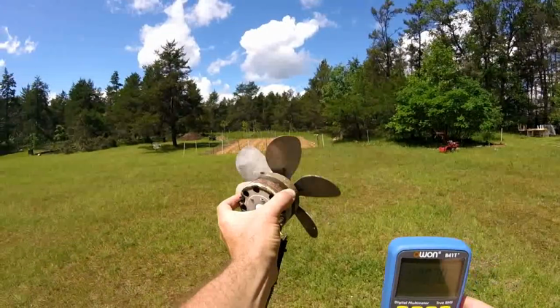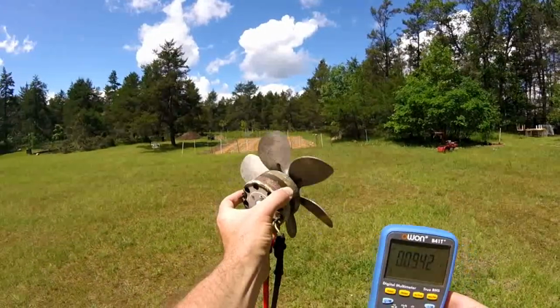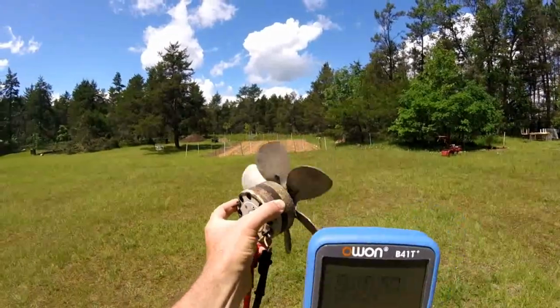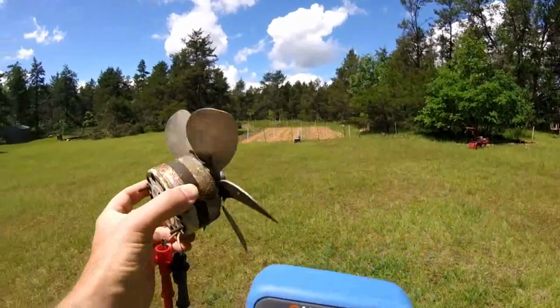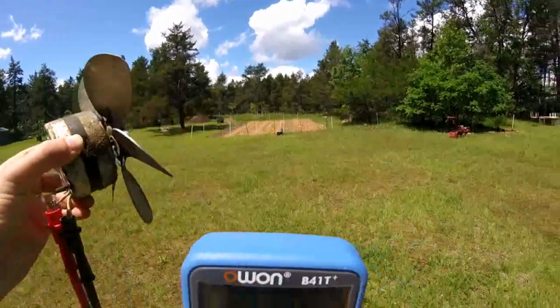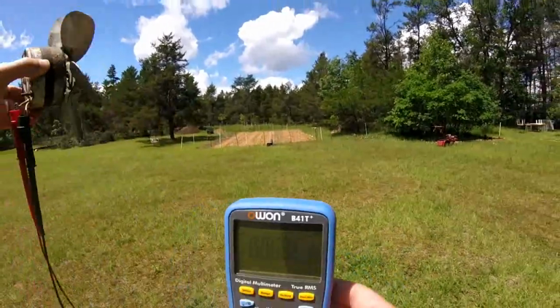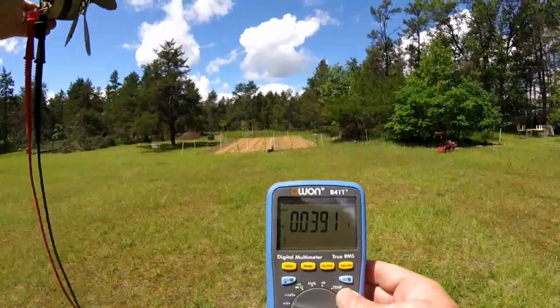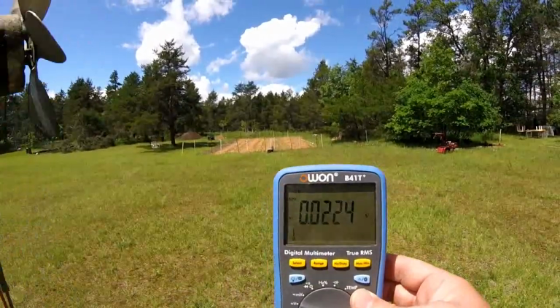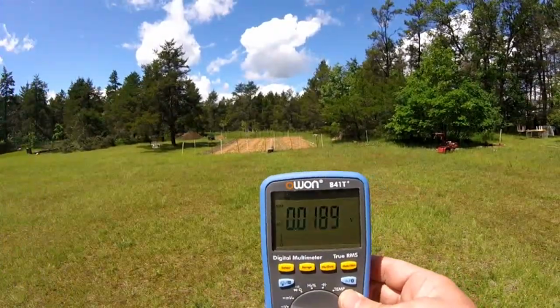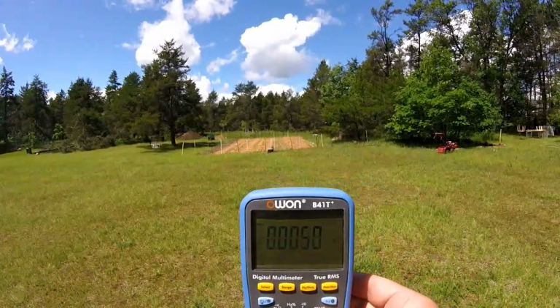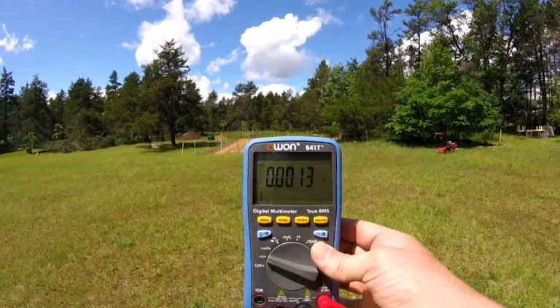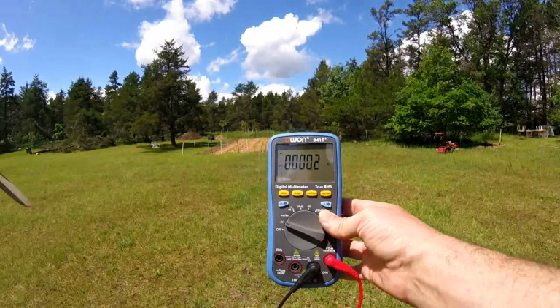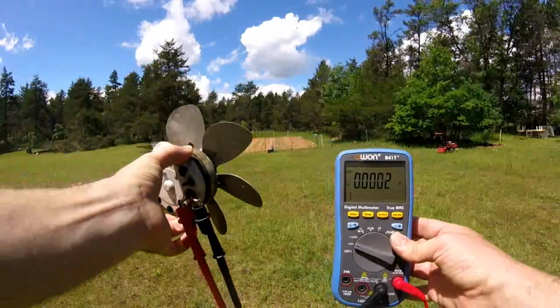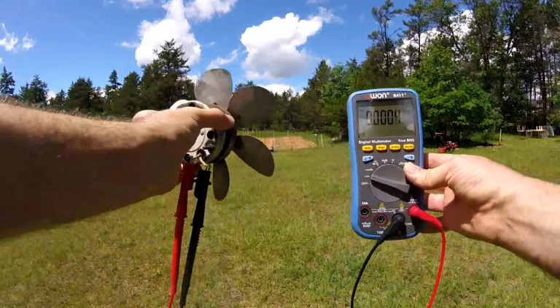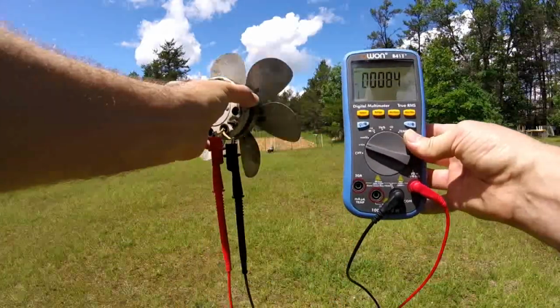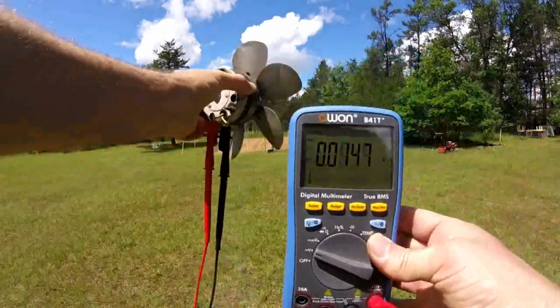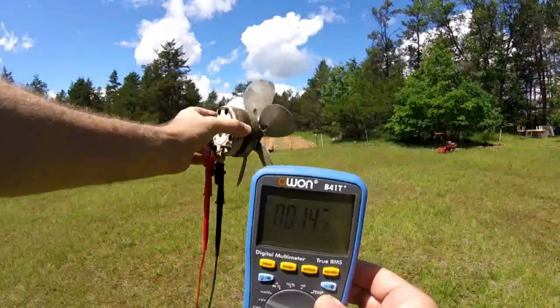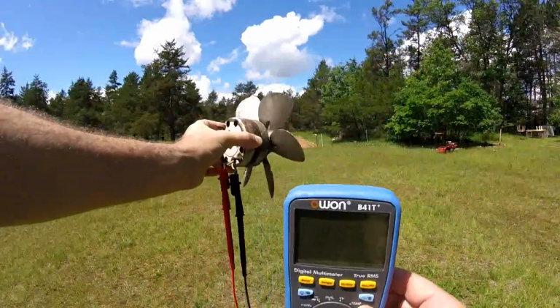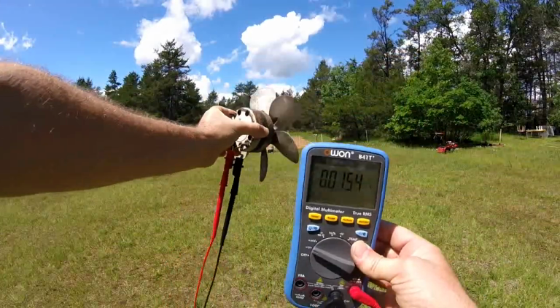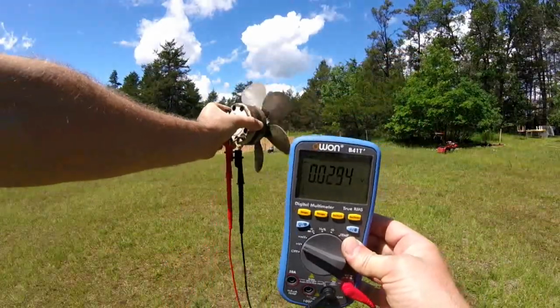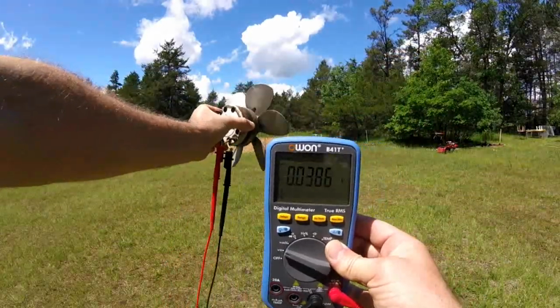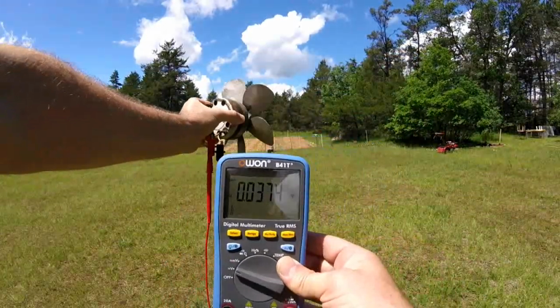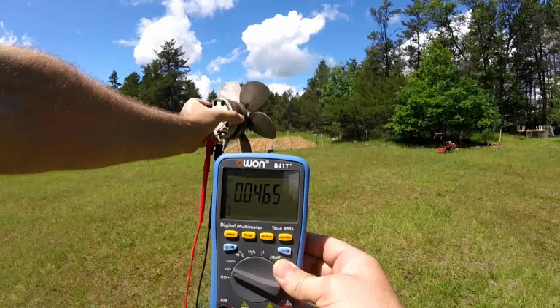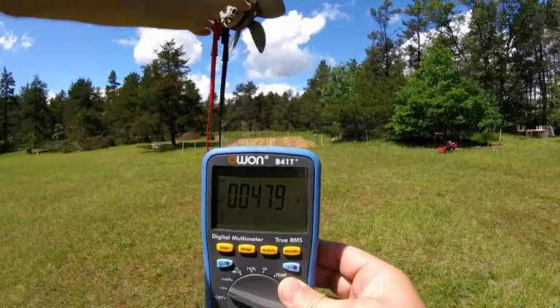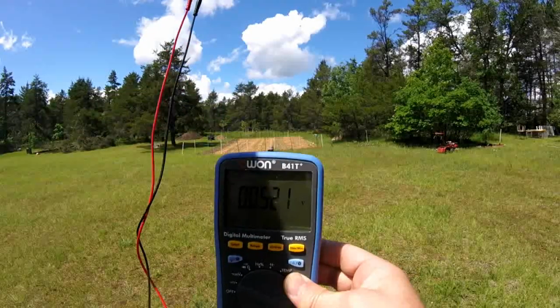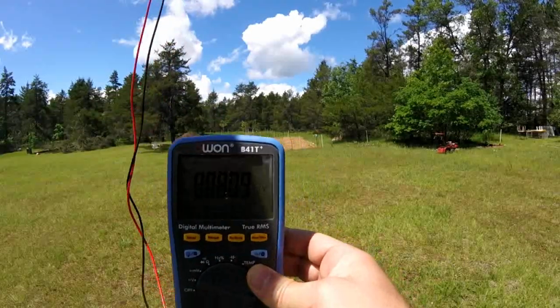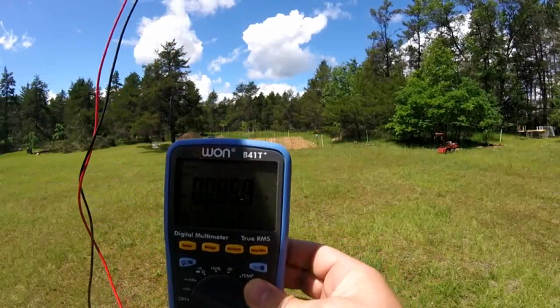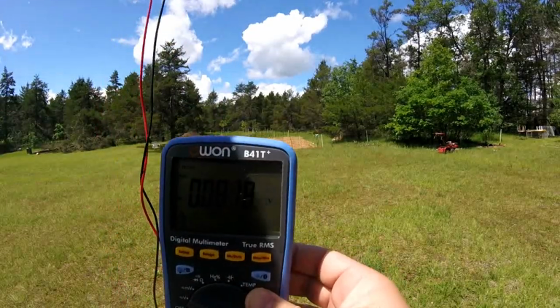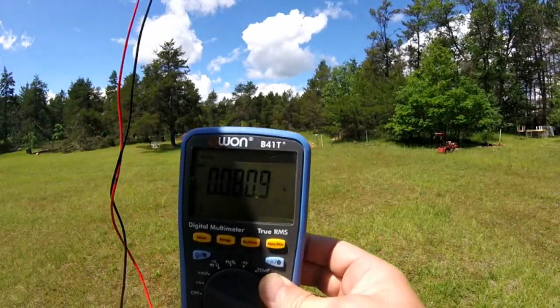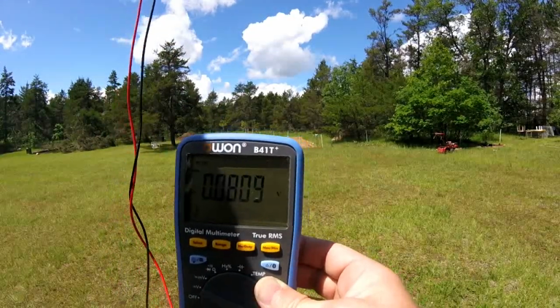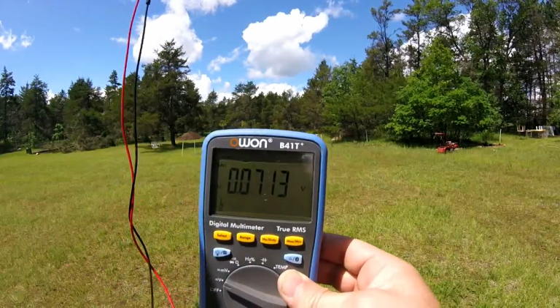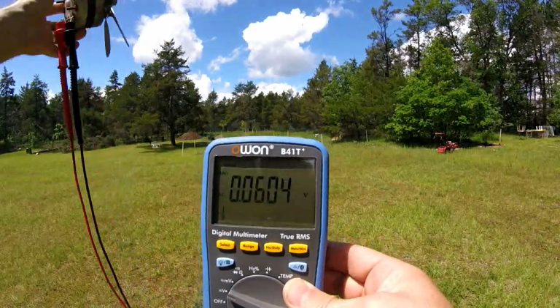Whoa, the wind is strong now — let's see what we get. It's blowing my tripod. I lost that gust. Anyway, you see we can get electricity from a fan in the wind. It's really gusty, so it's intermittent.